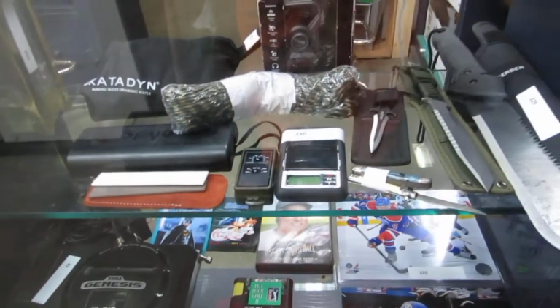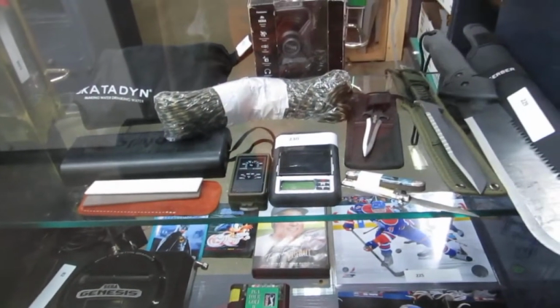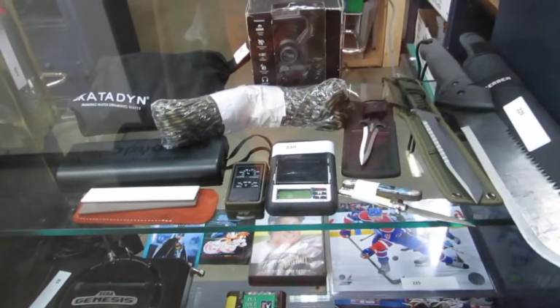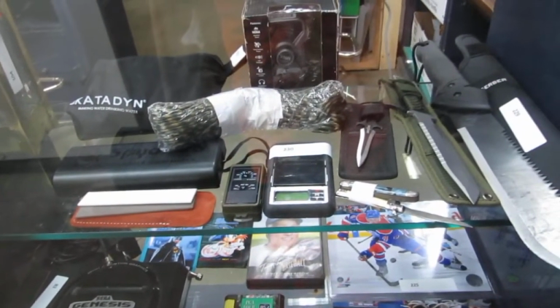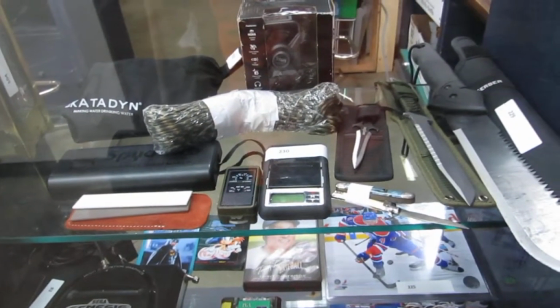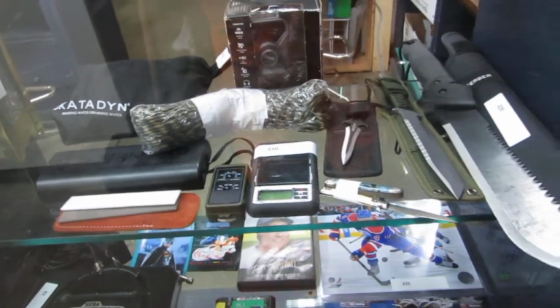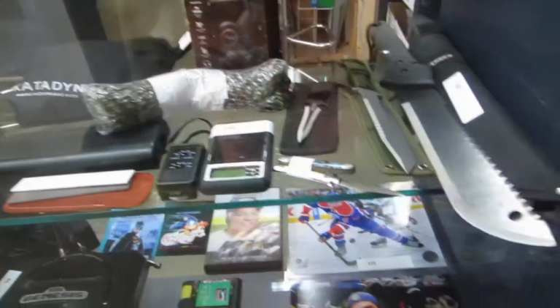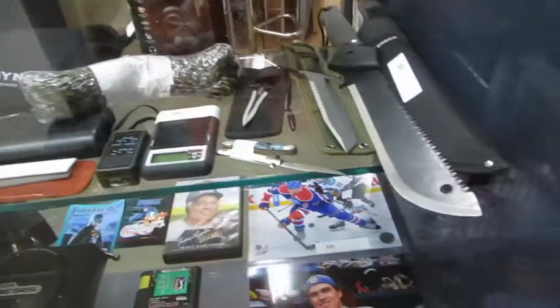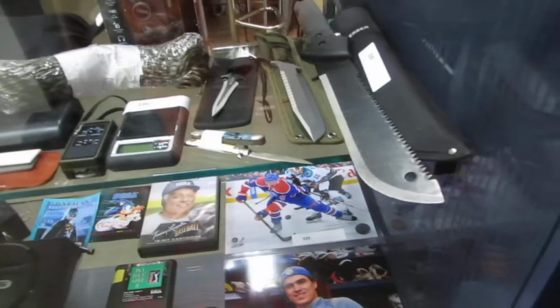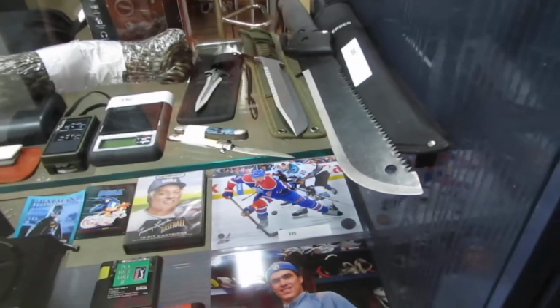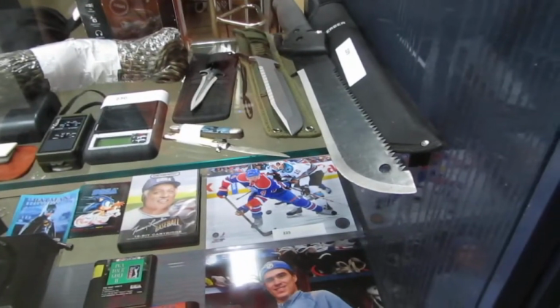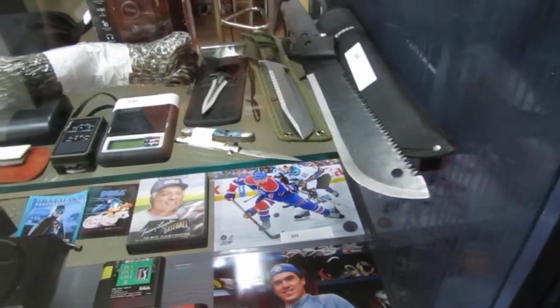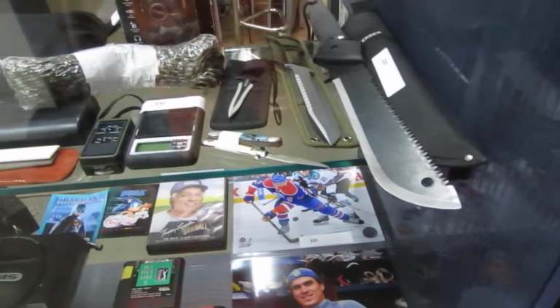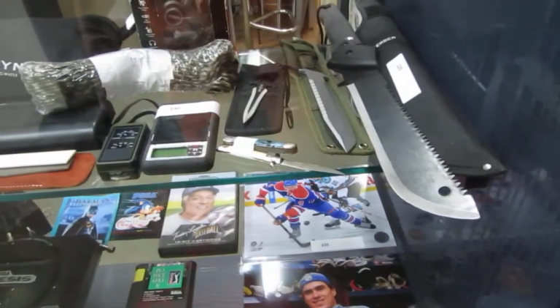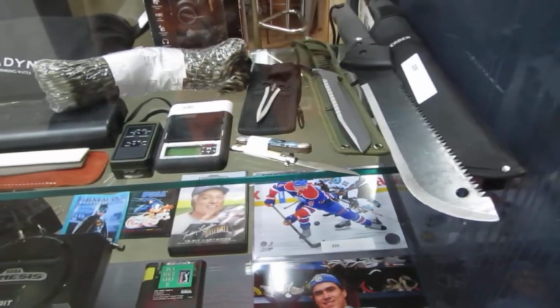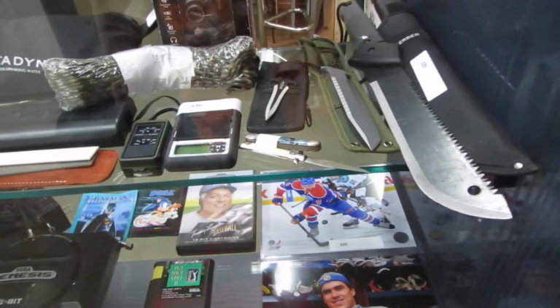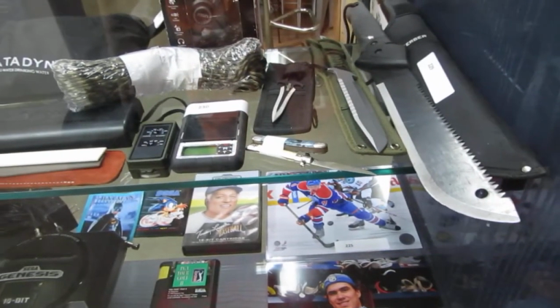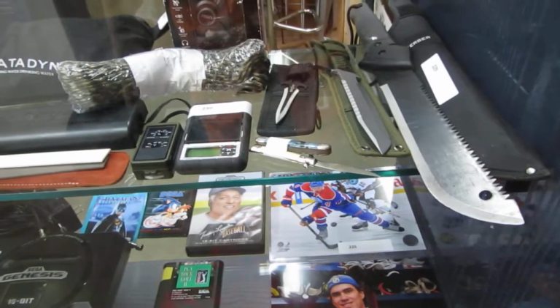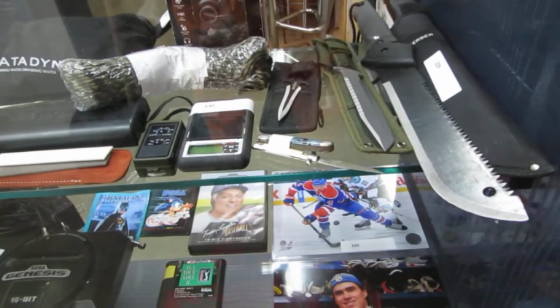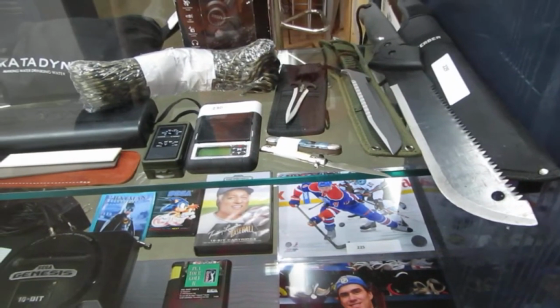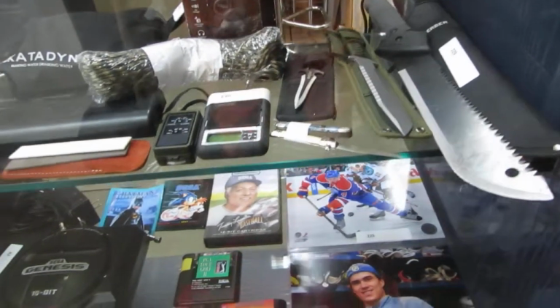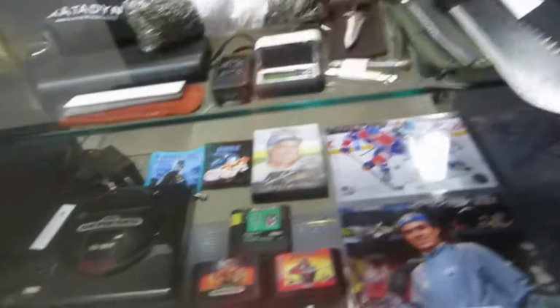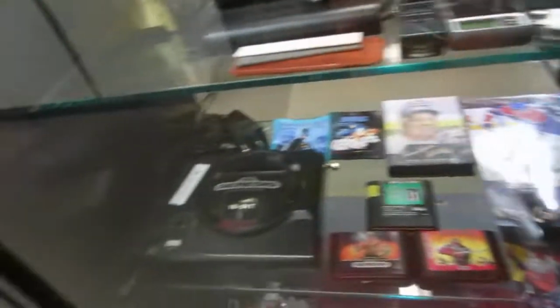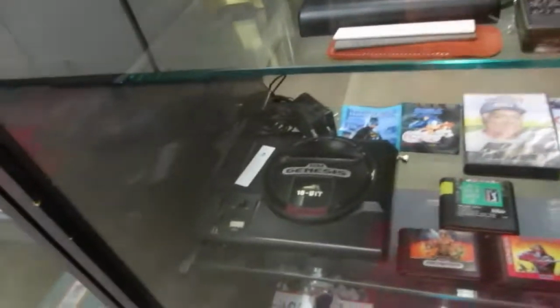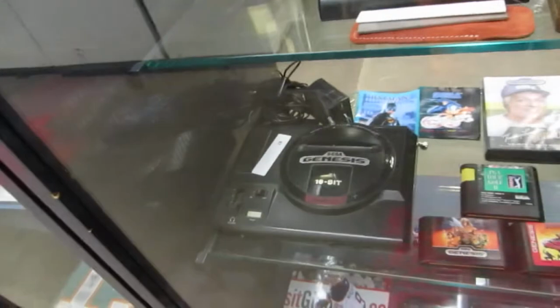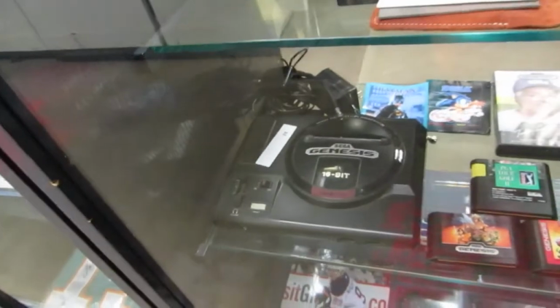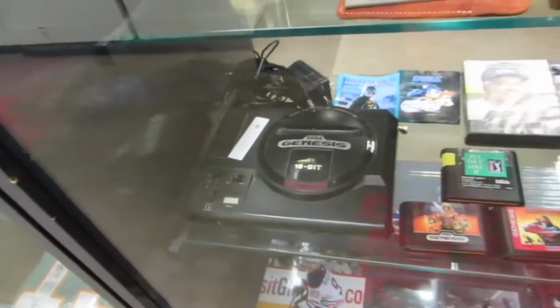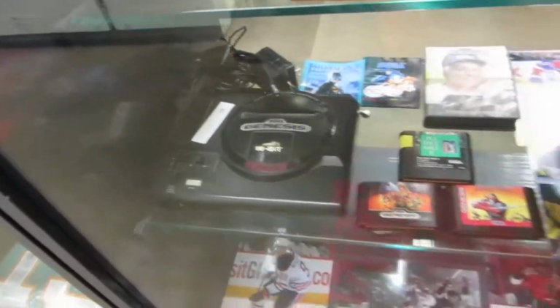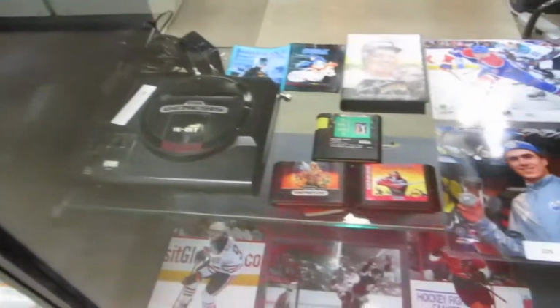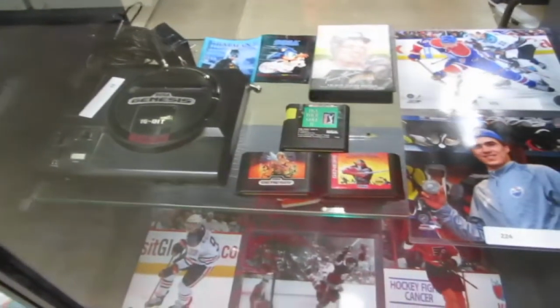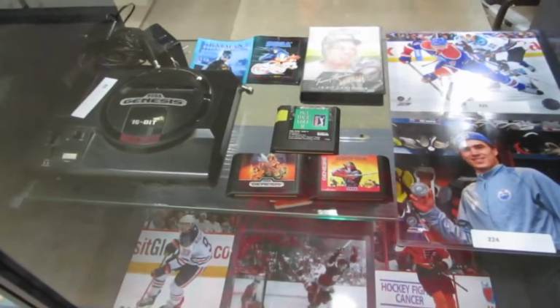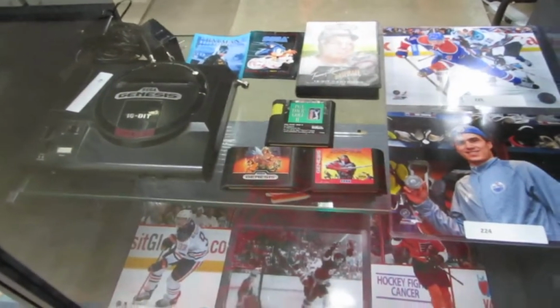We have sharp makers — sharpeners. We have nice machetes, throwing knives, military knives. We've got a Sega Genesis 16-bit and games.